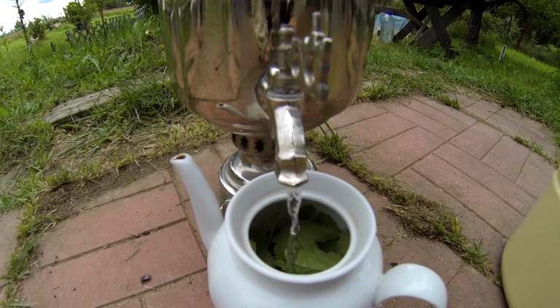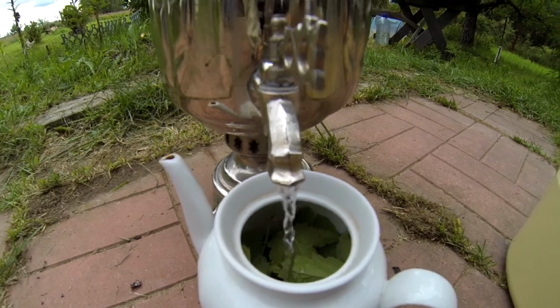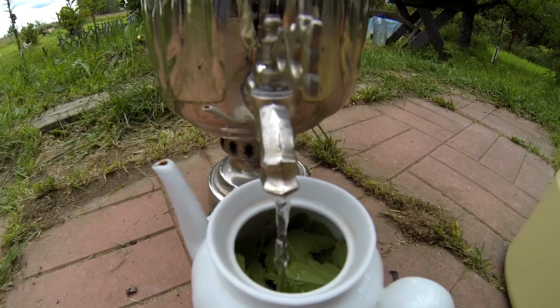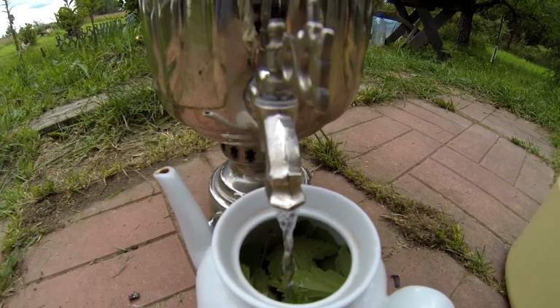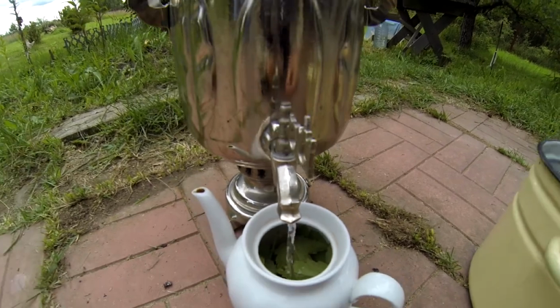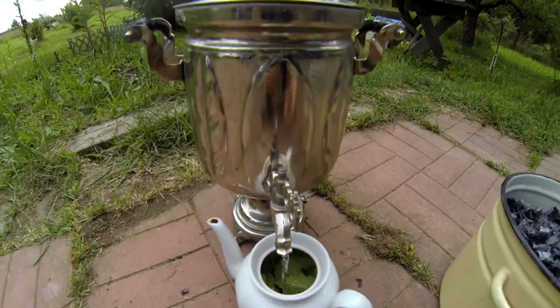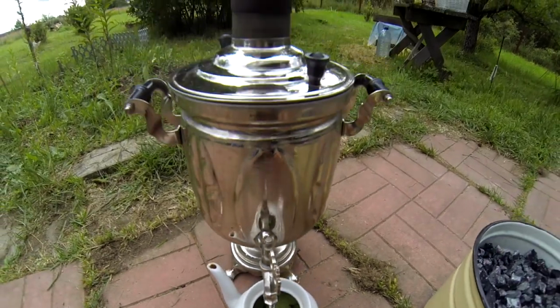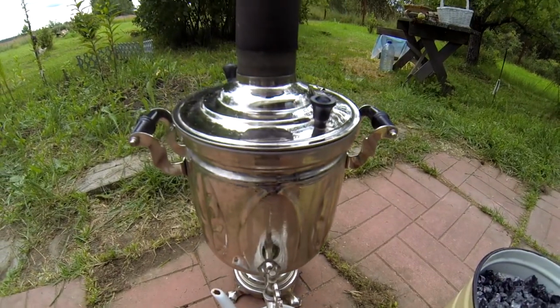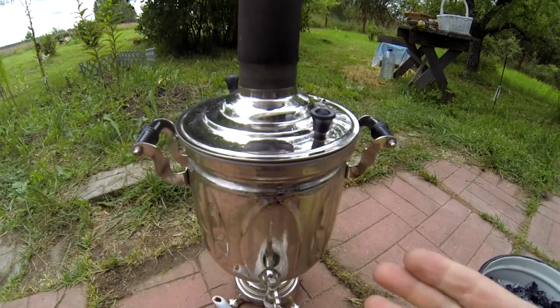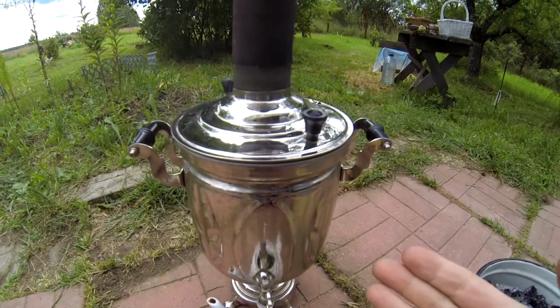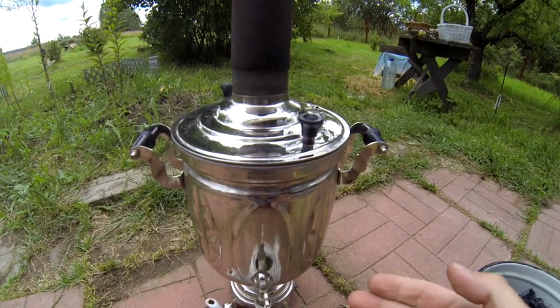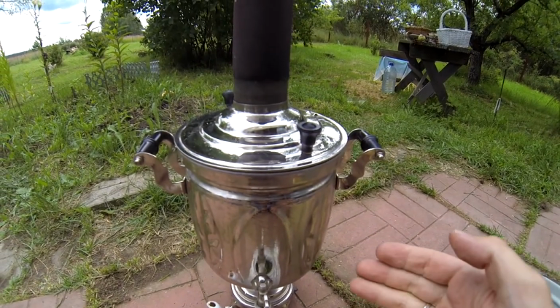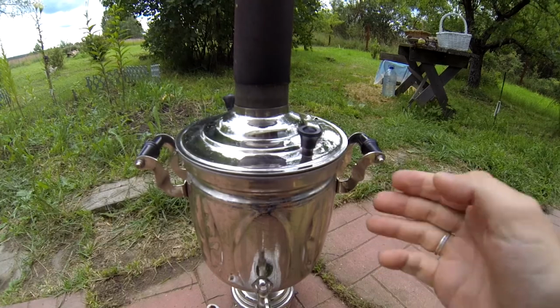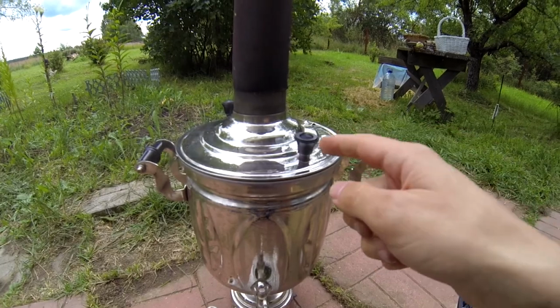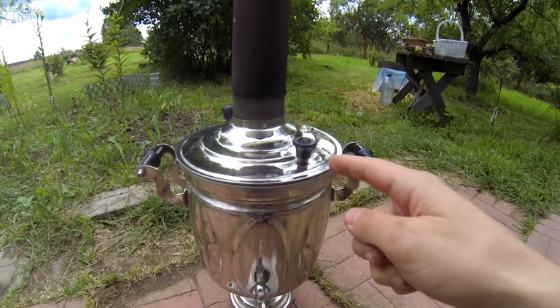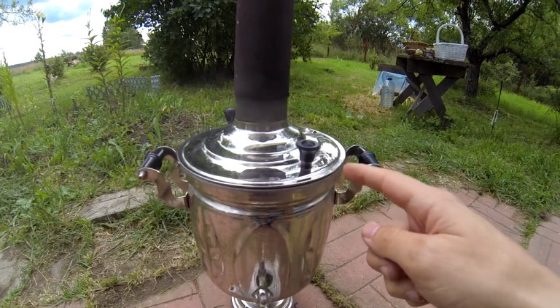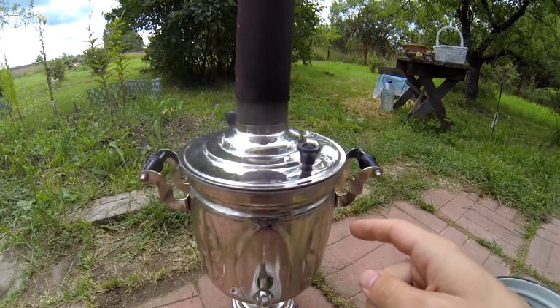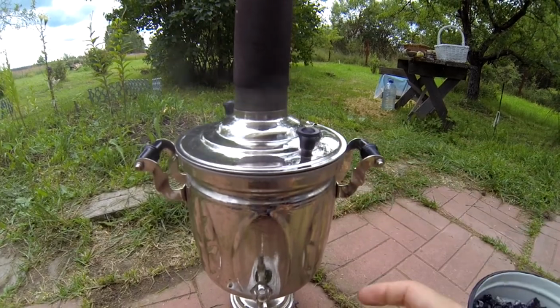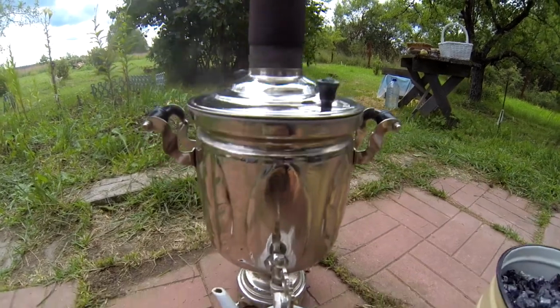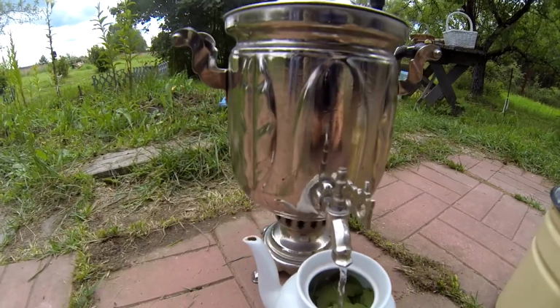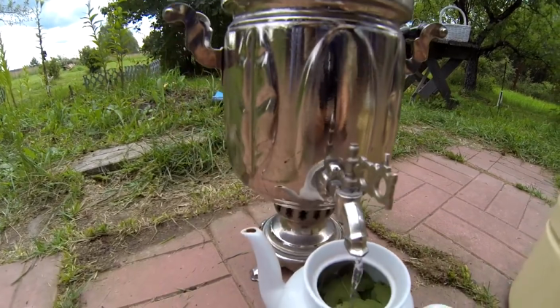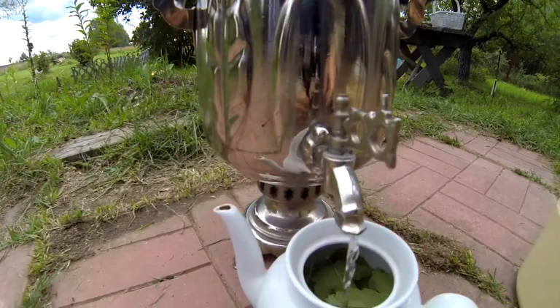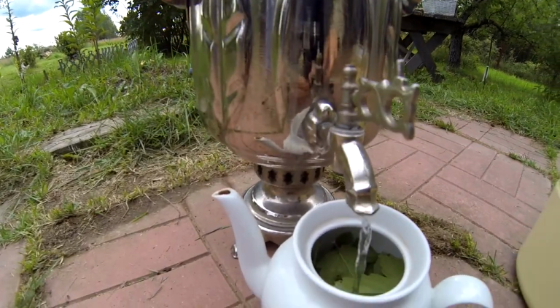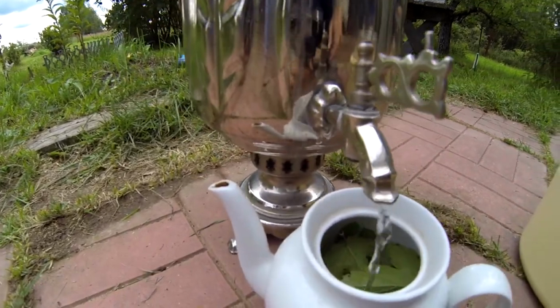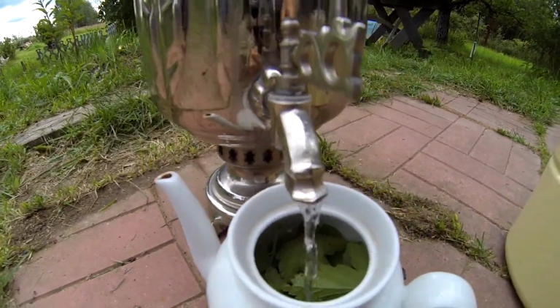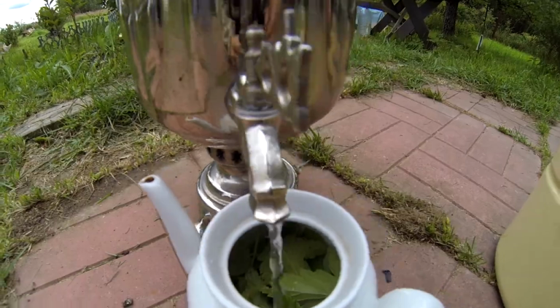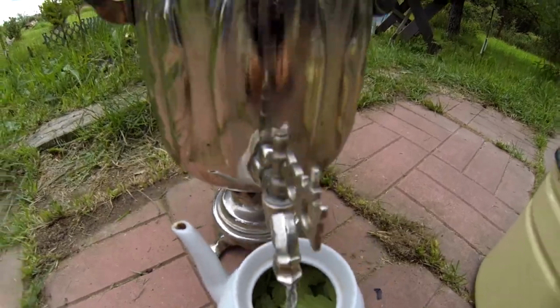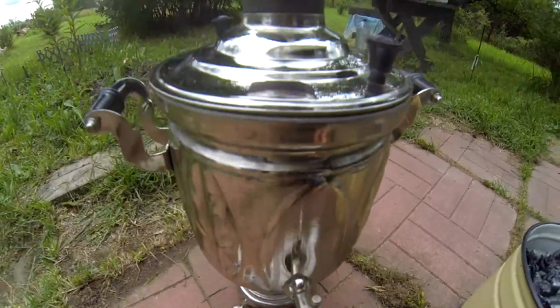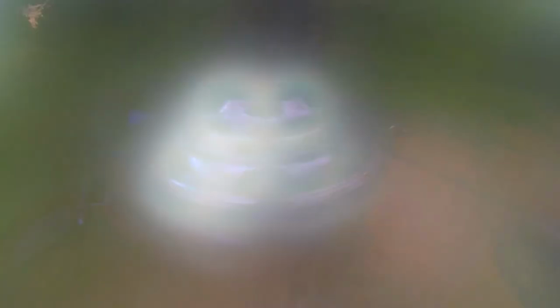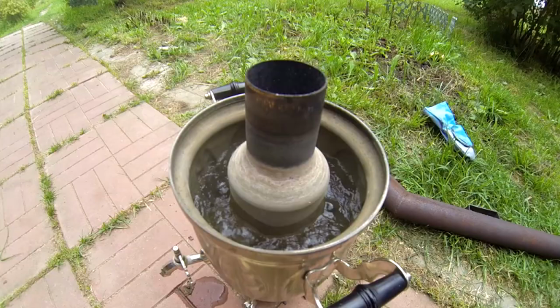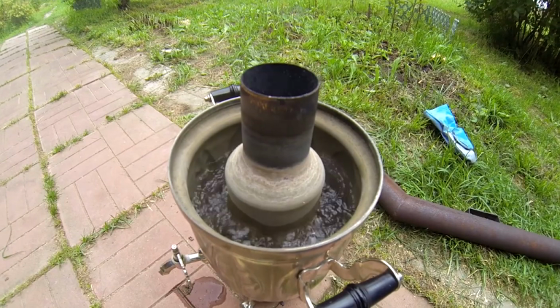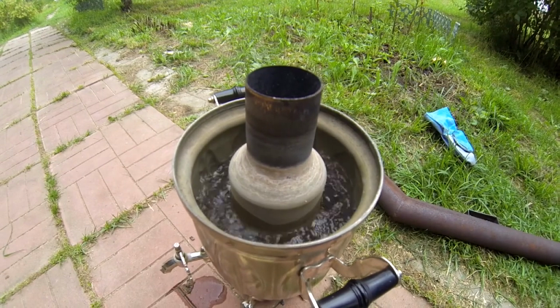You can also take this boiler home and it will still be boiling because of the coals inside of it.